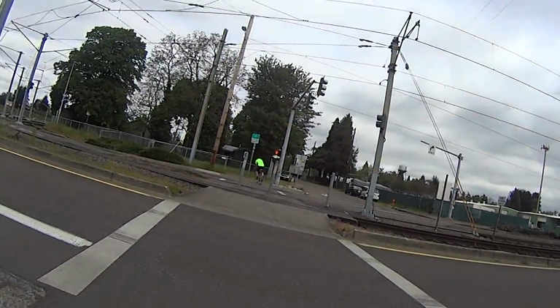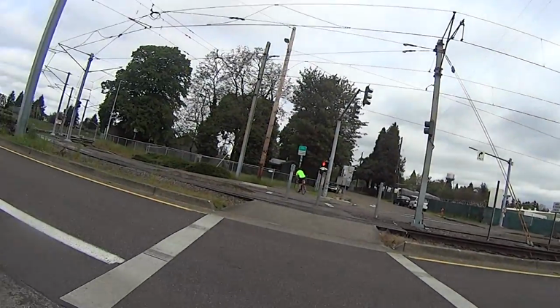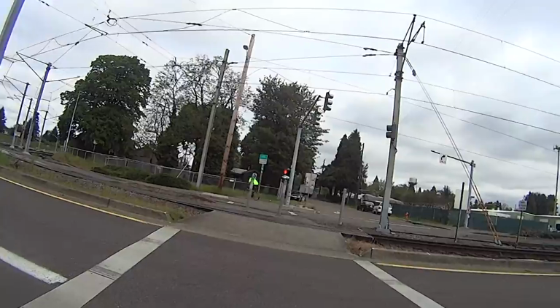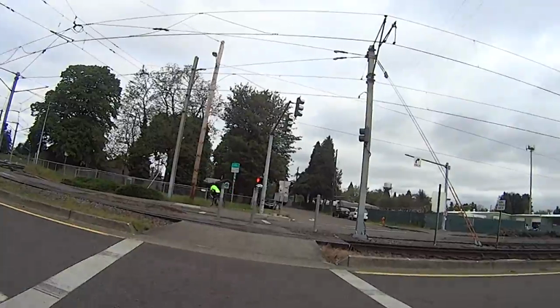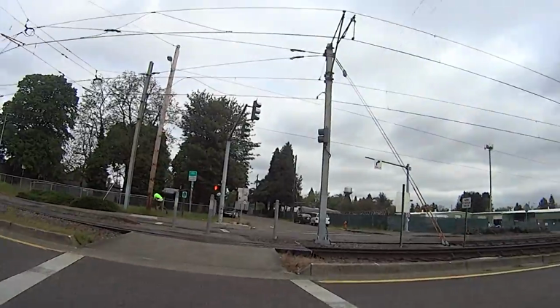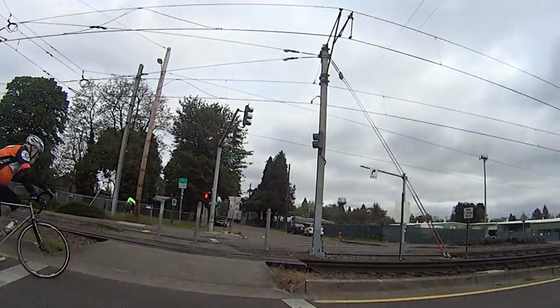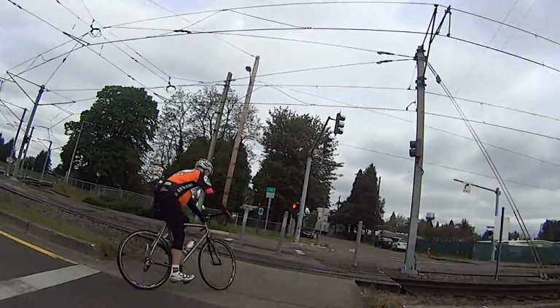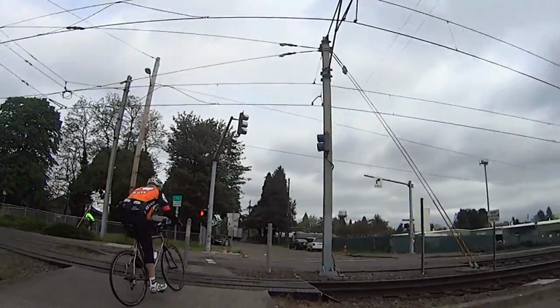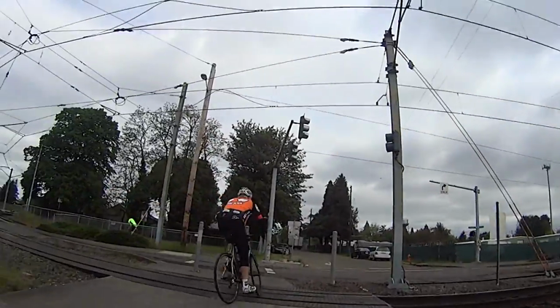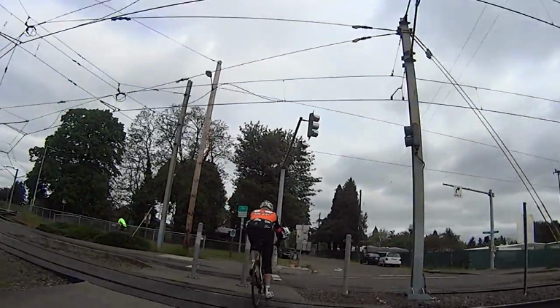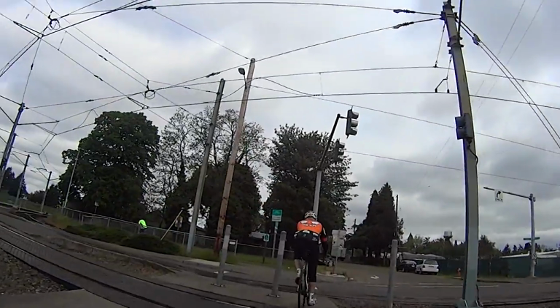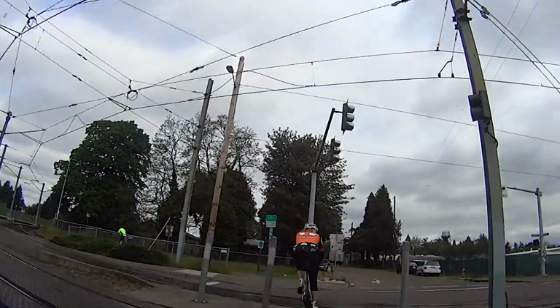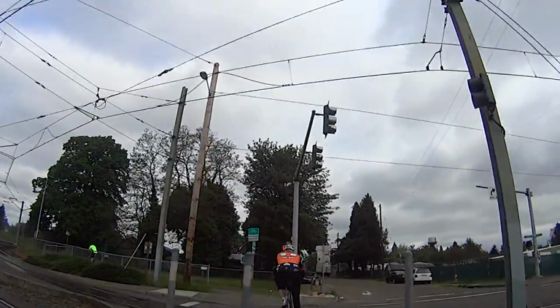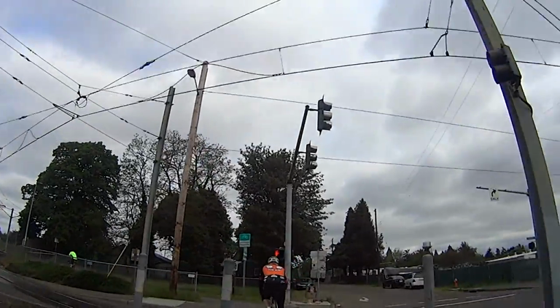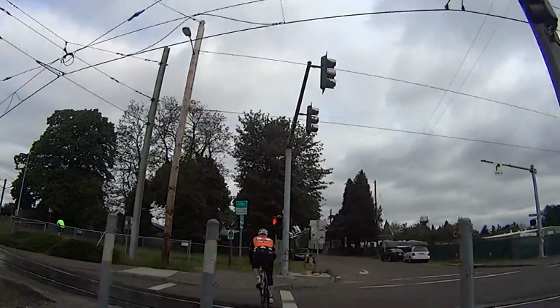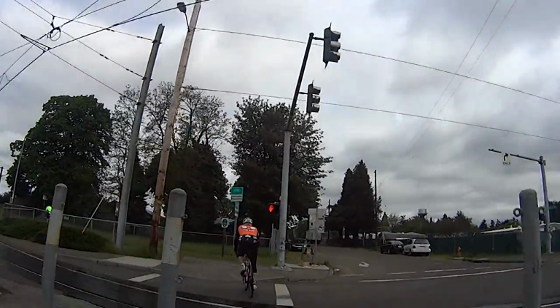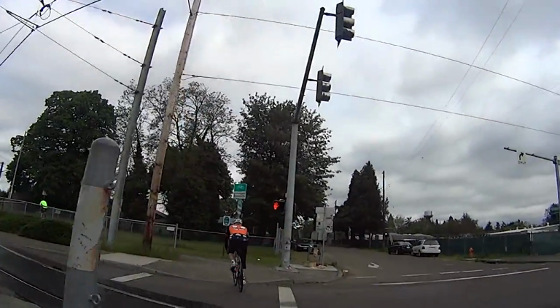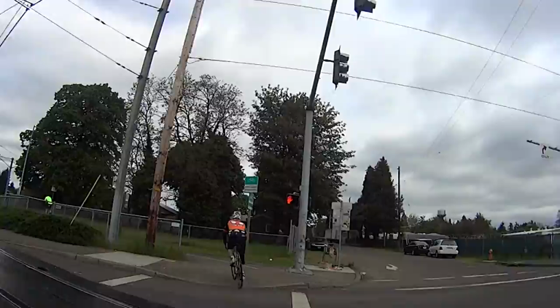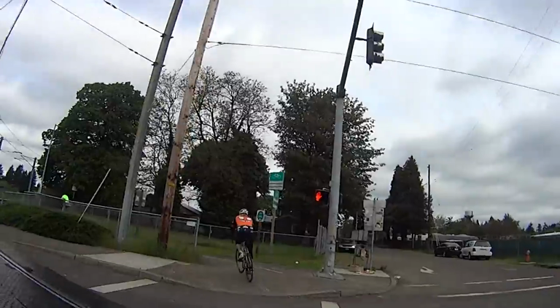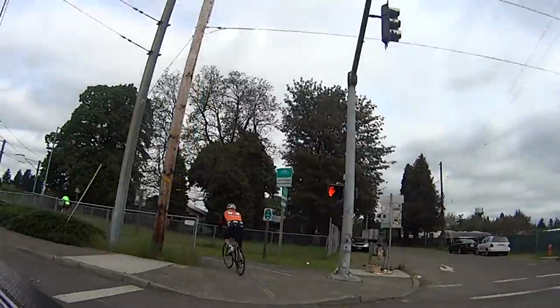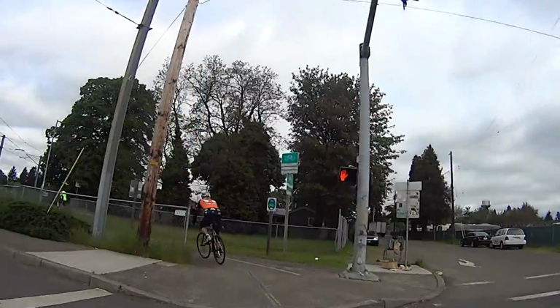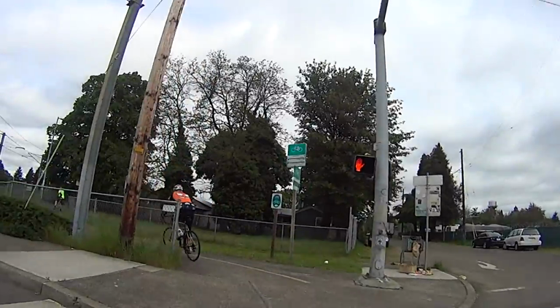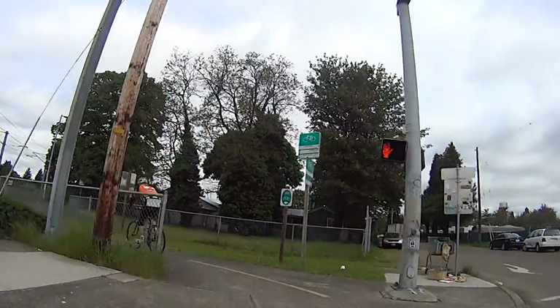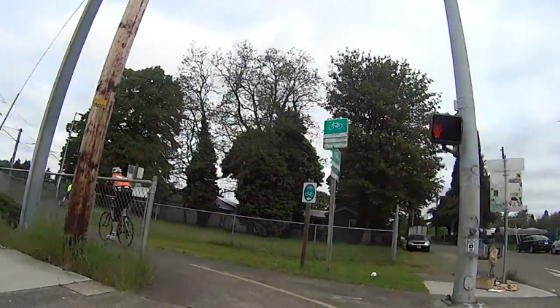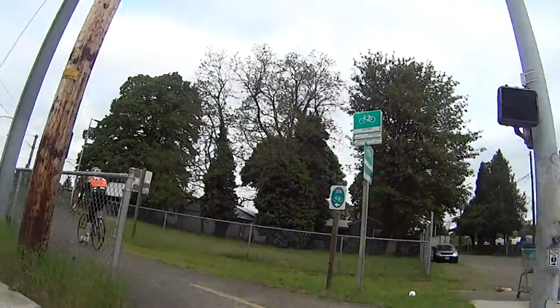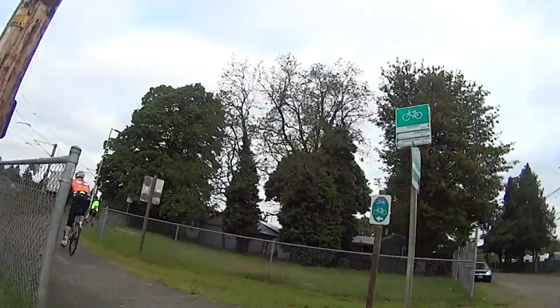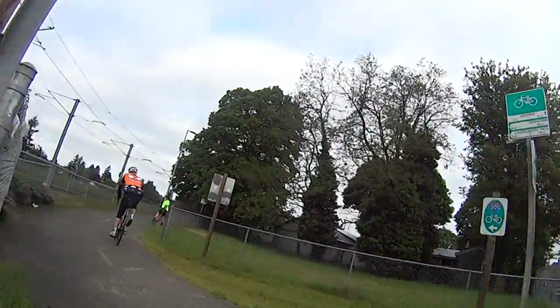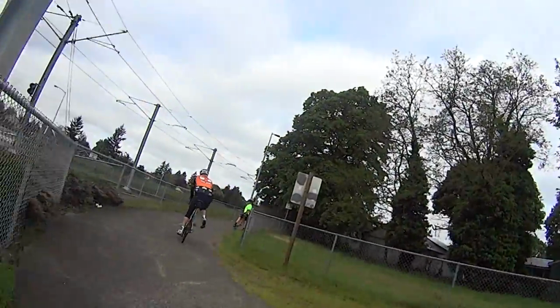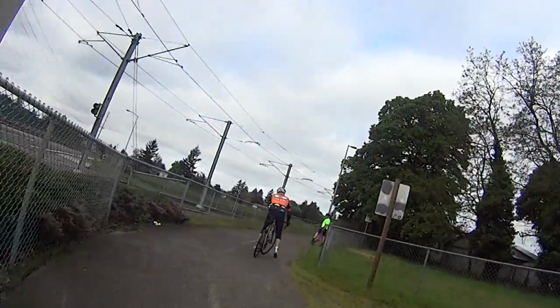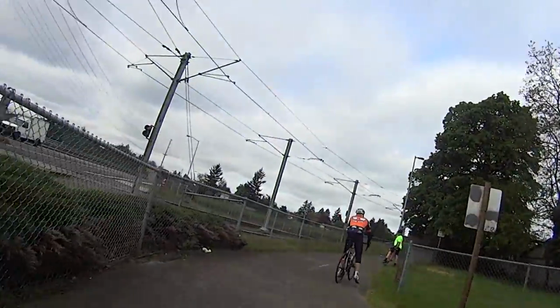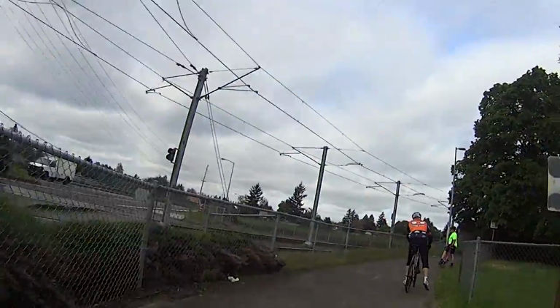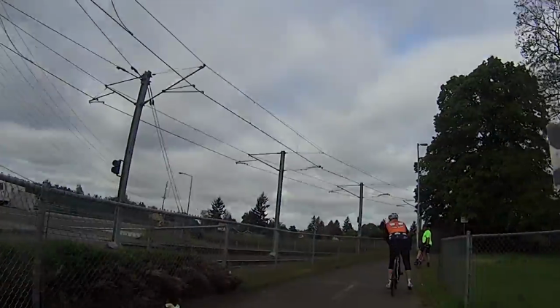Obey the lights and be very careful crossing Burnside Boulevard here, as the MAX trains come around the corner at pretty good speed. If you're in their way, they're not going to be able to stop.